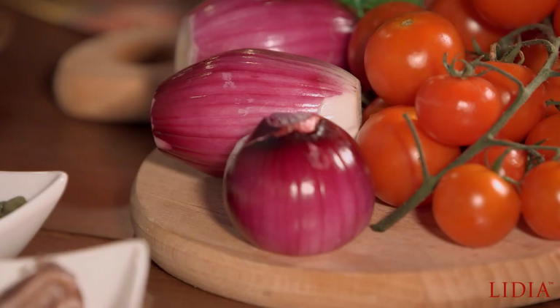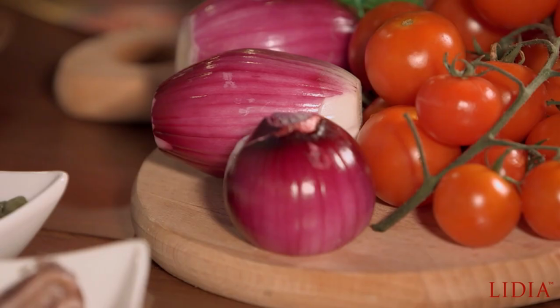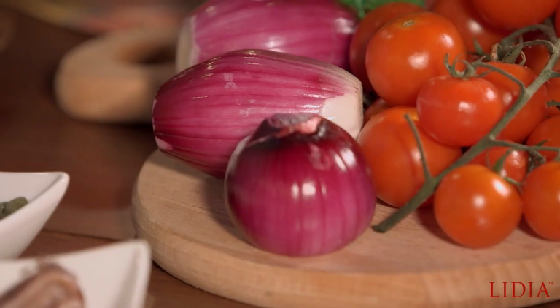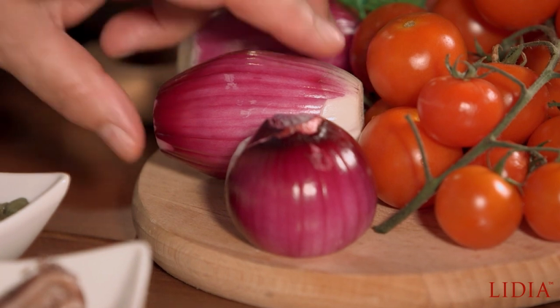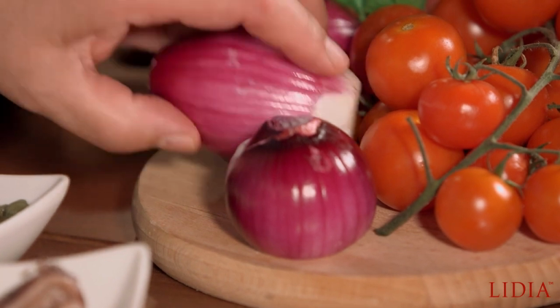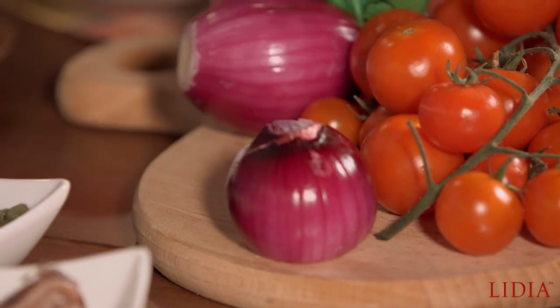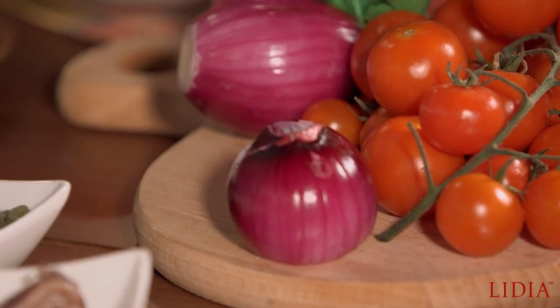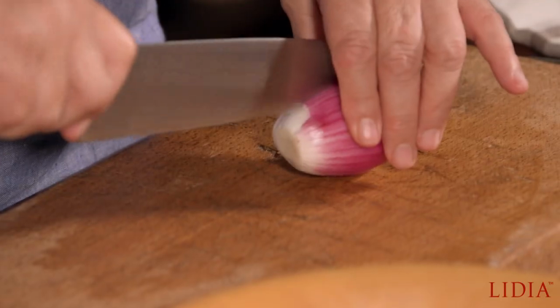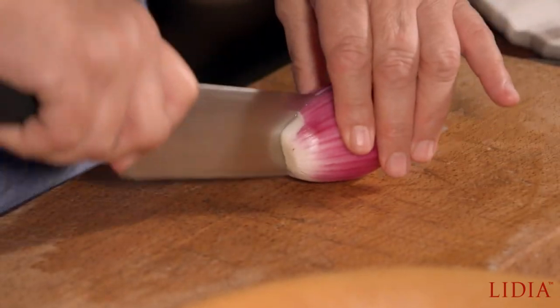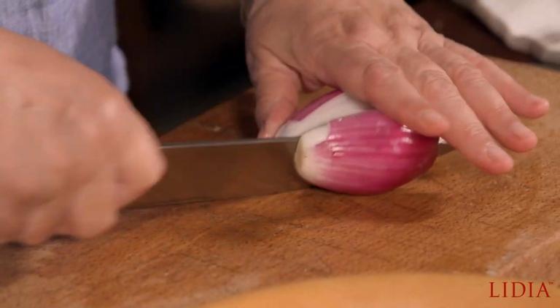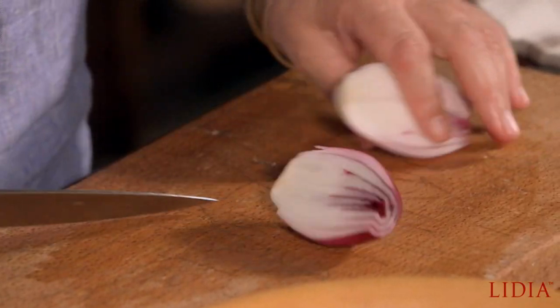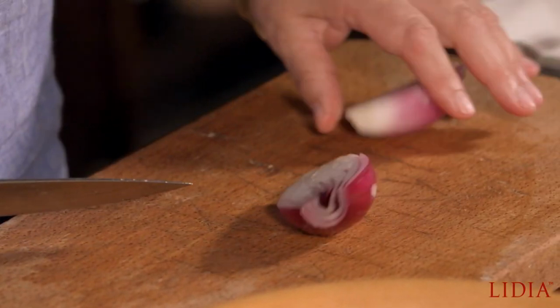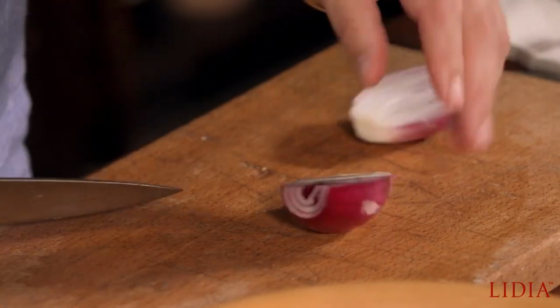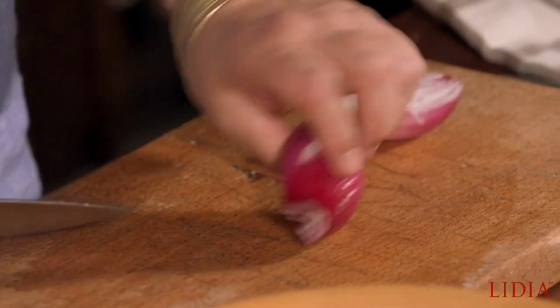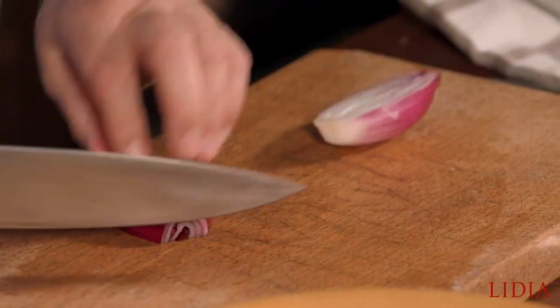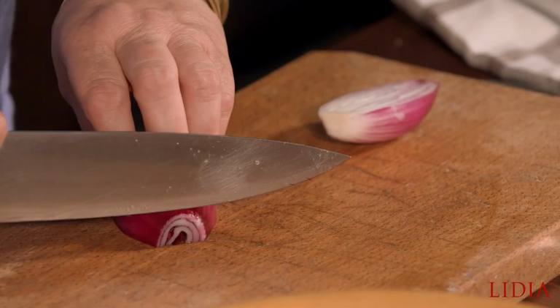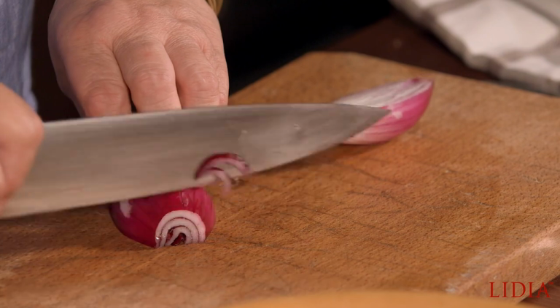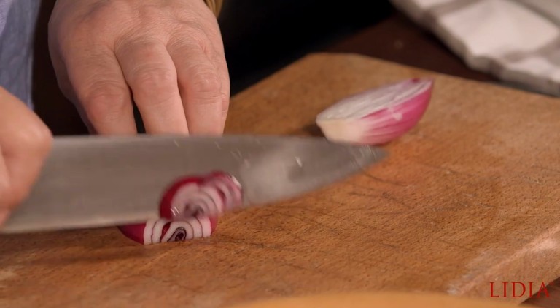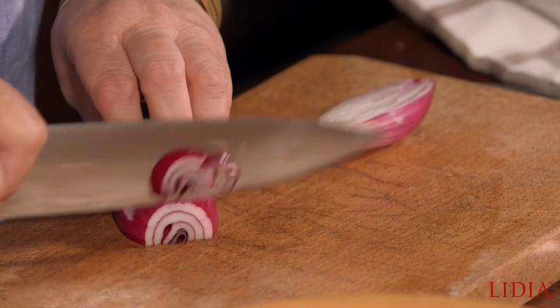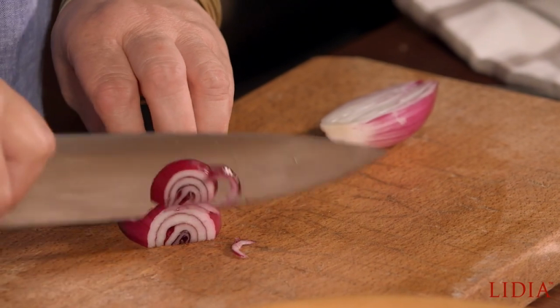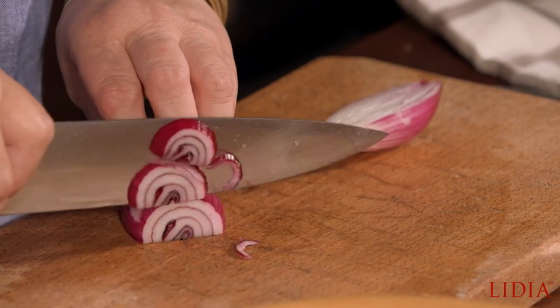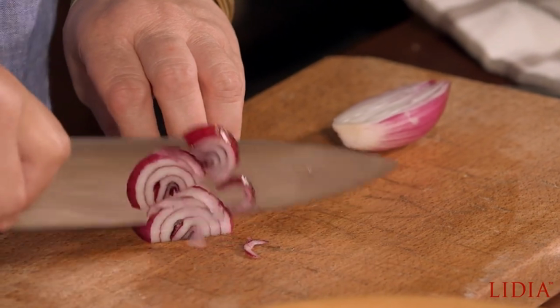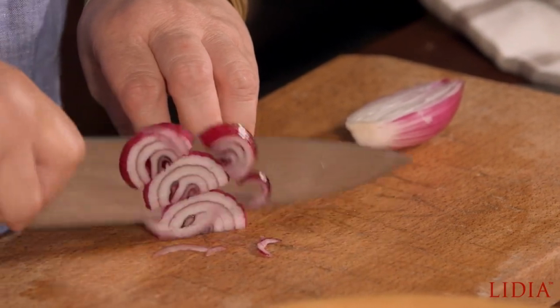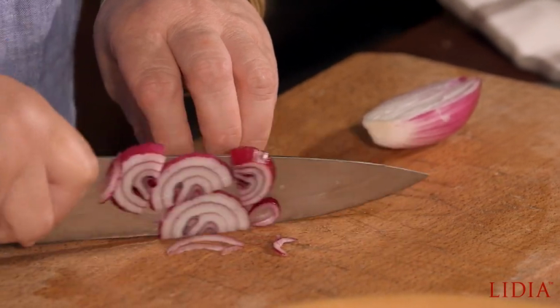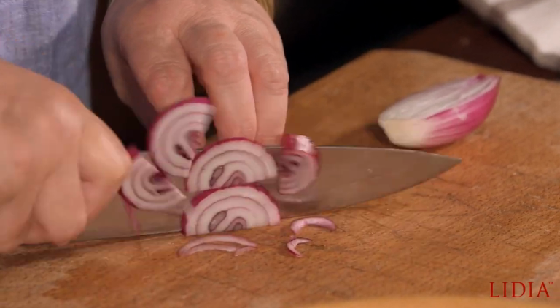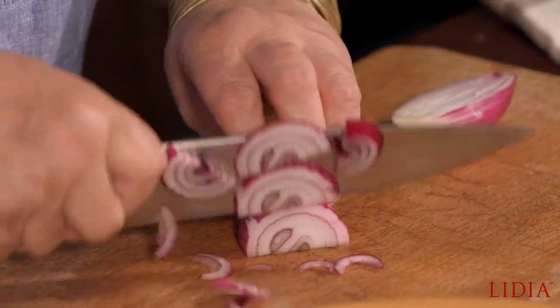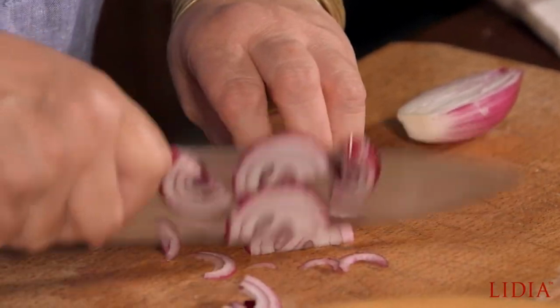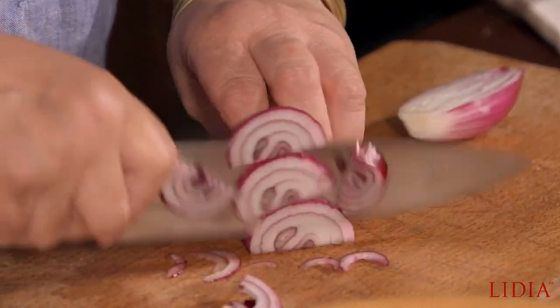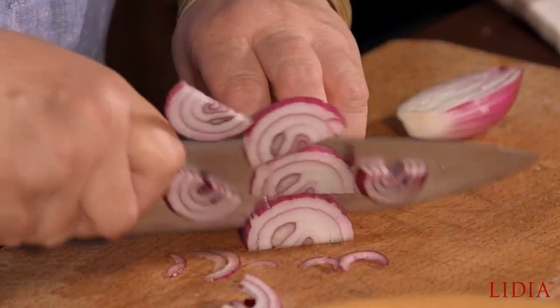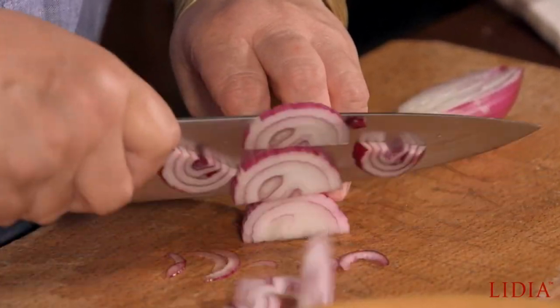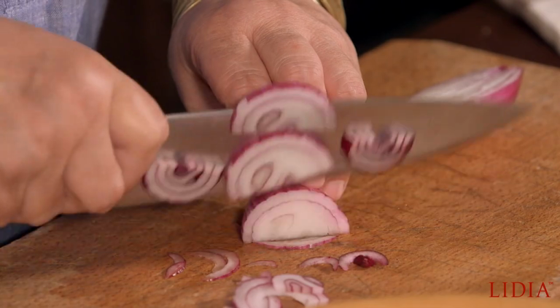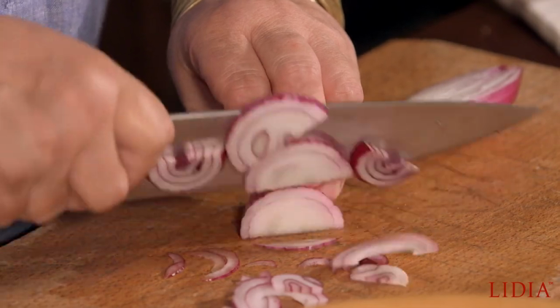And then some onions. If you happen to have a Tropea onion, by all means use that. Otherwise, any good red onion or white onion will do.